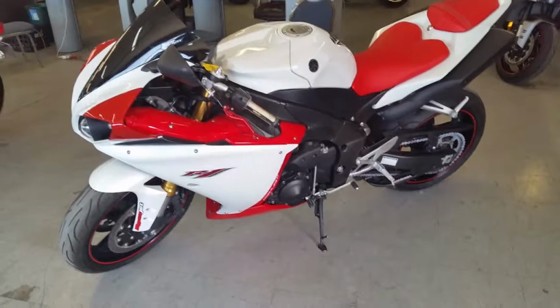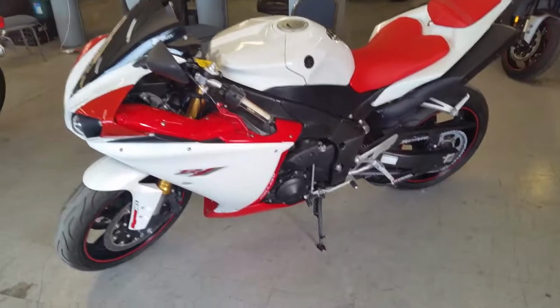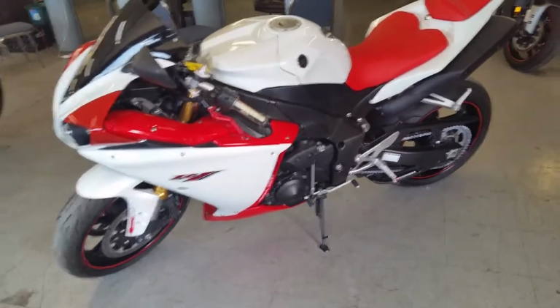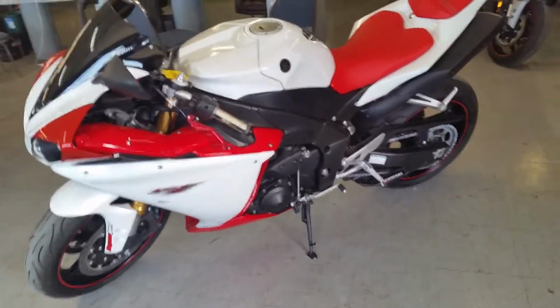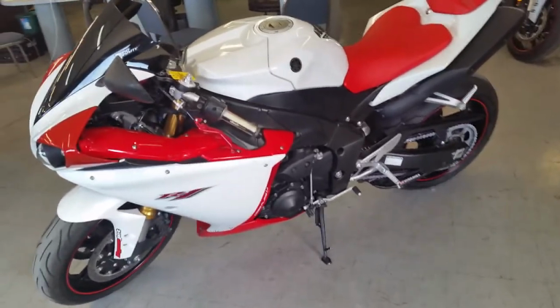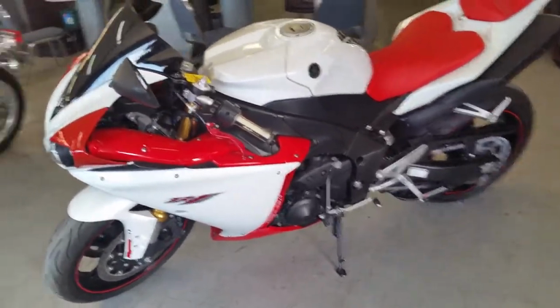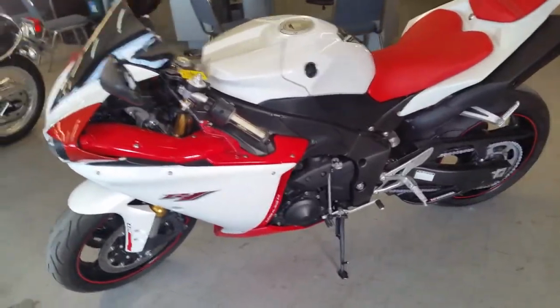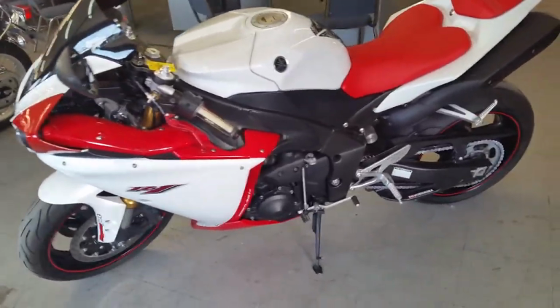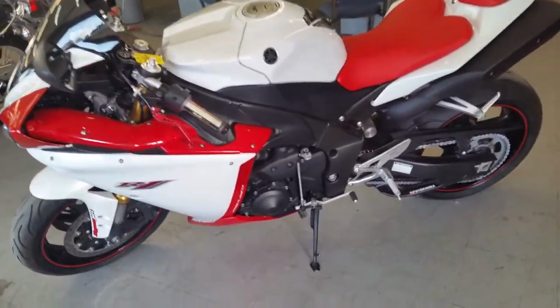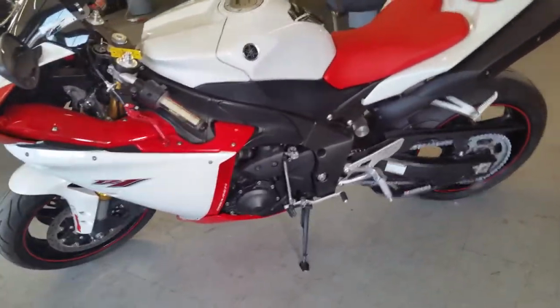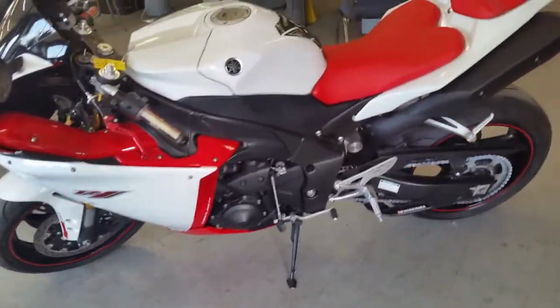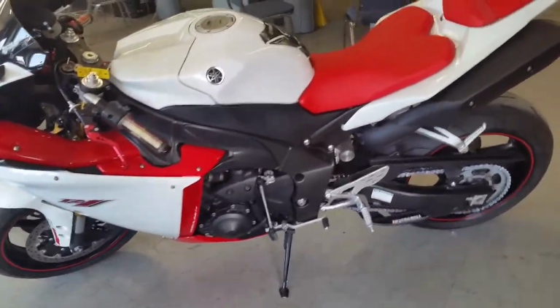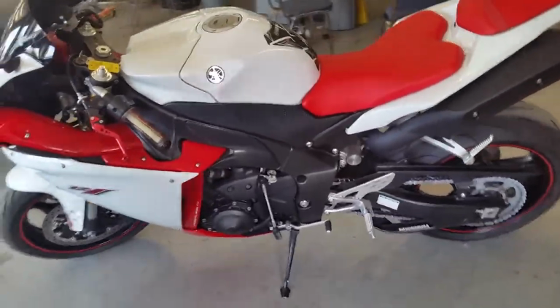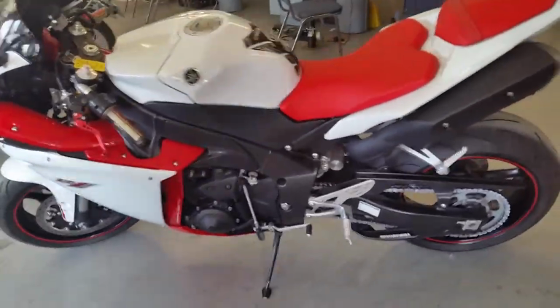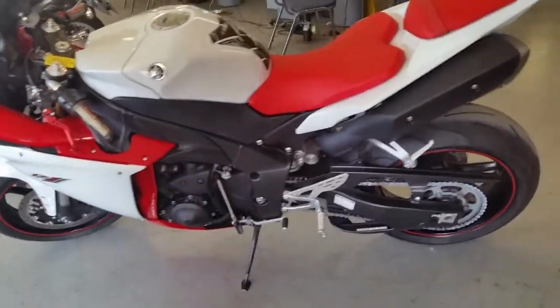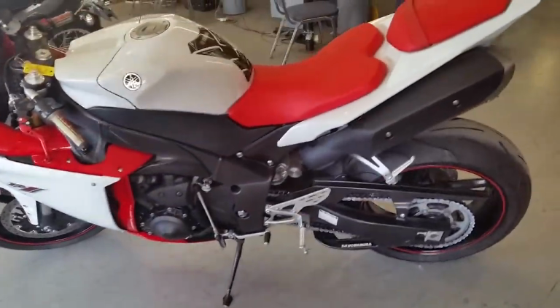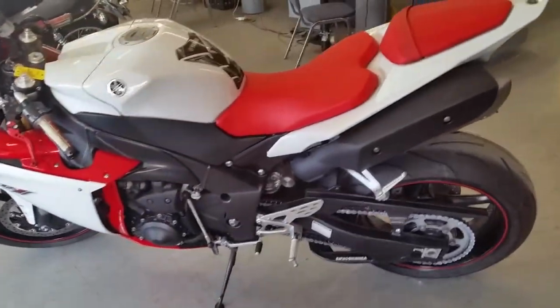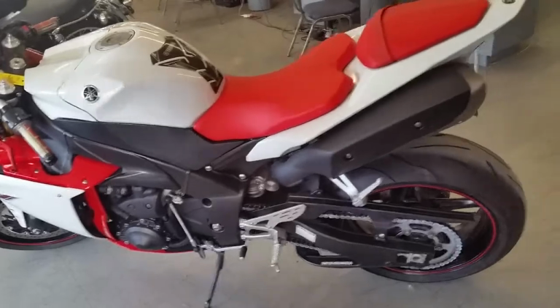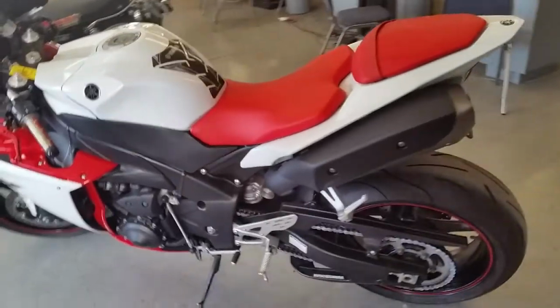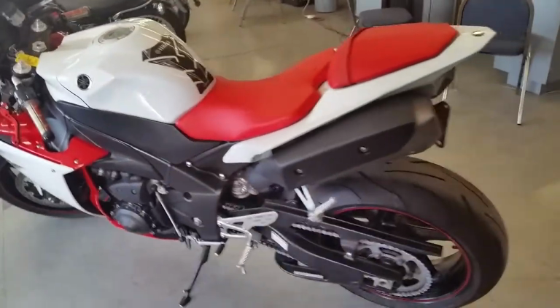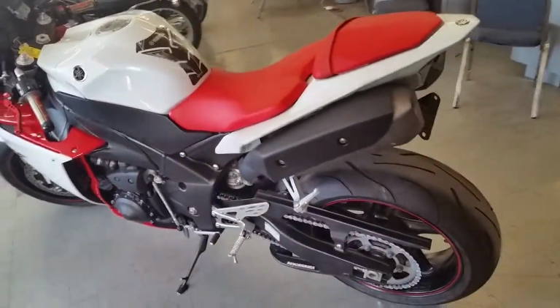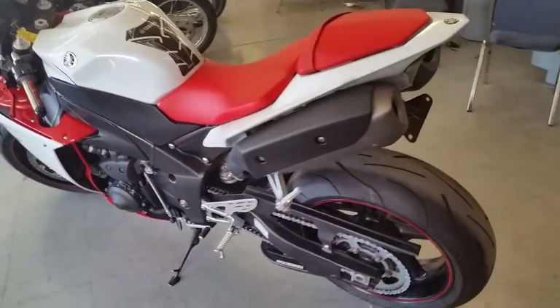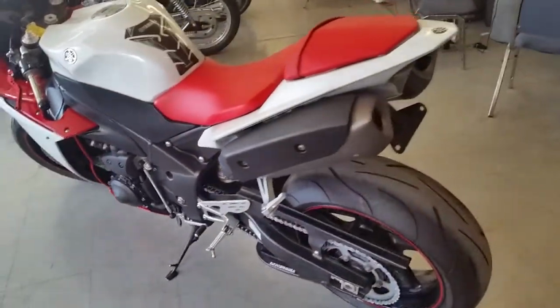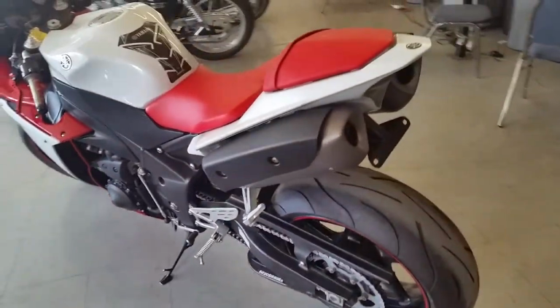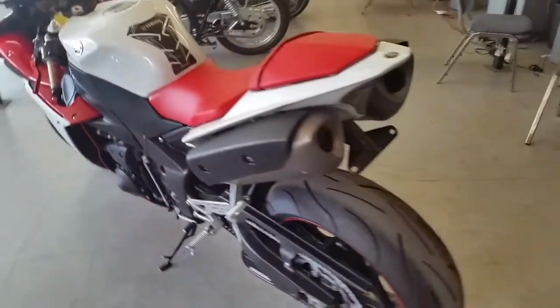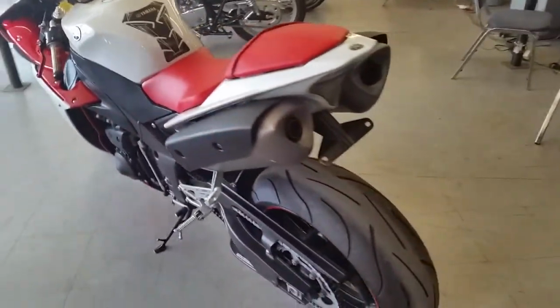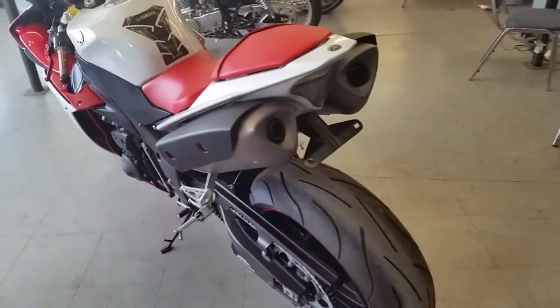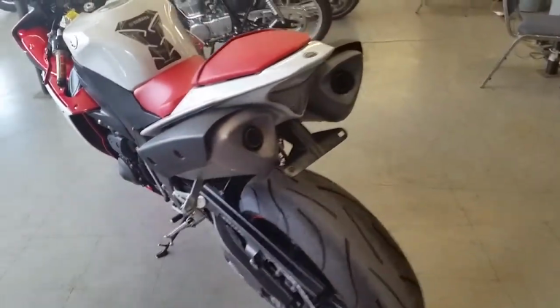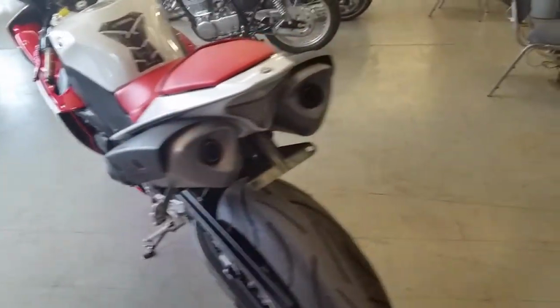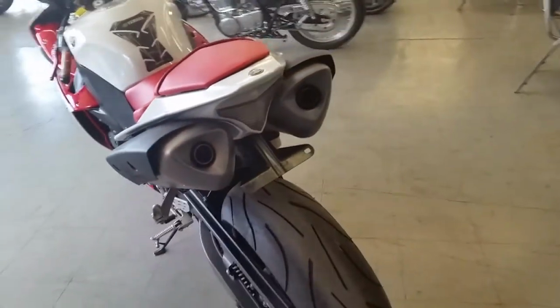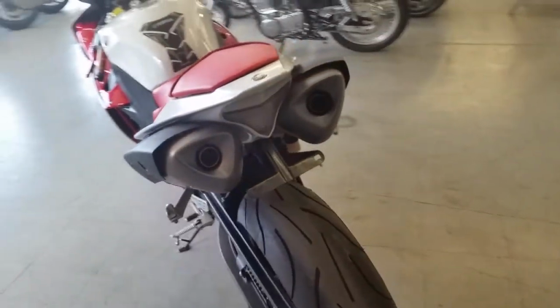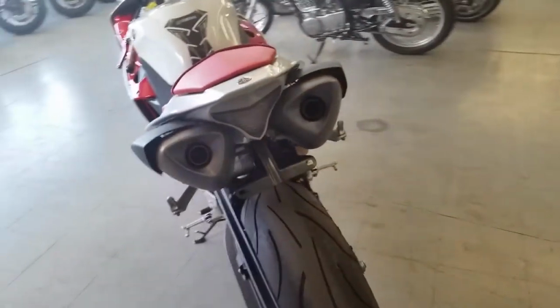Today at Approval Power Sports, we got one clean 2009 Yamaha R1 crotch rocket for sale. Loaded with tons of extras, and it can be yours for only $179 per month.